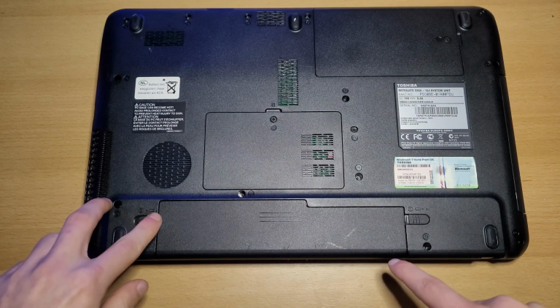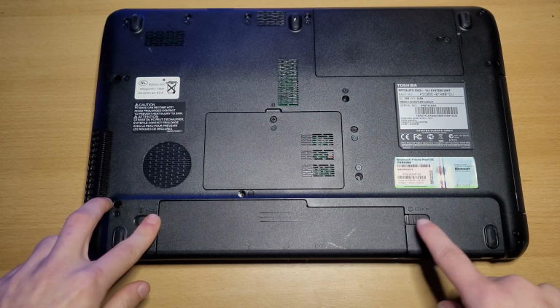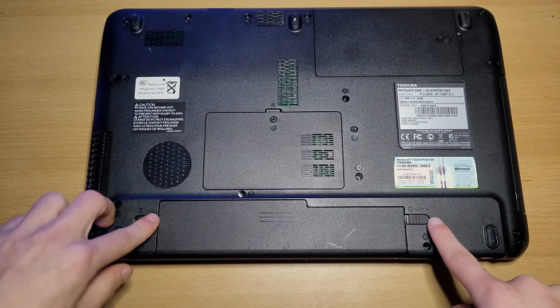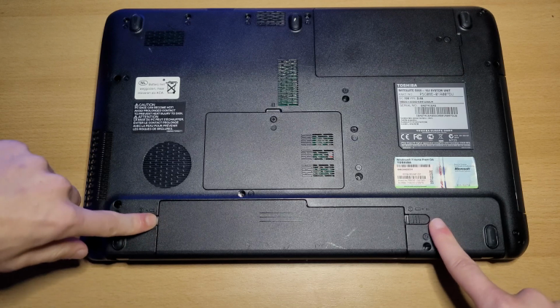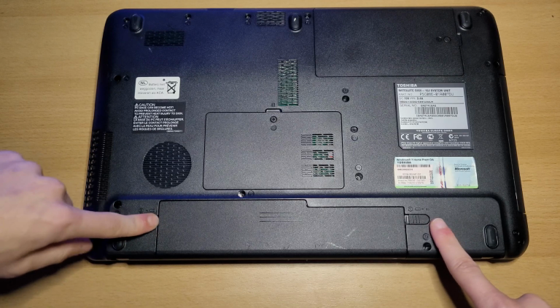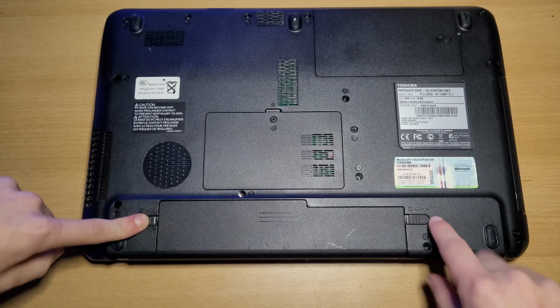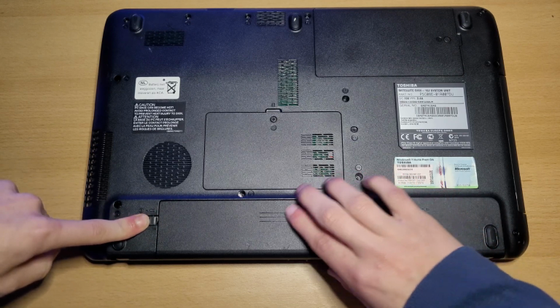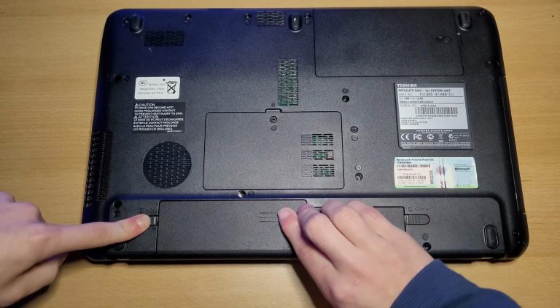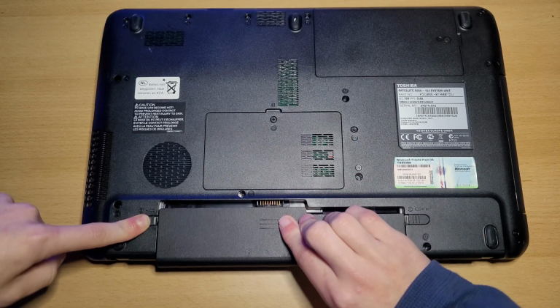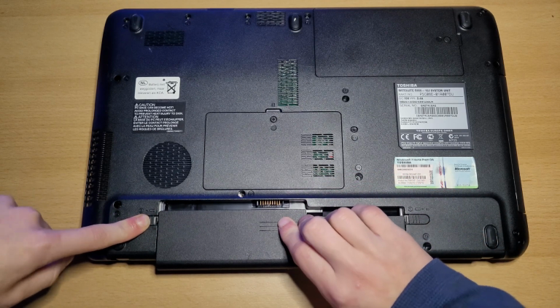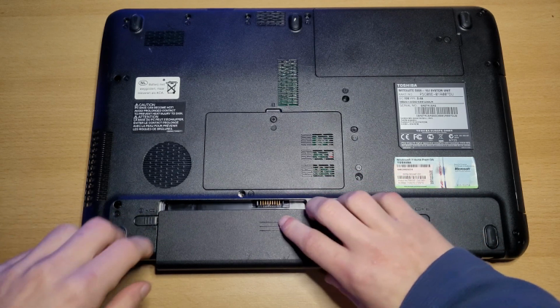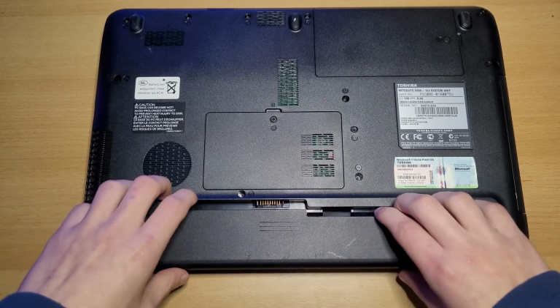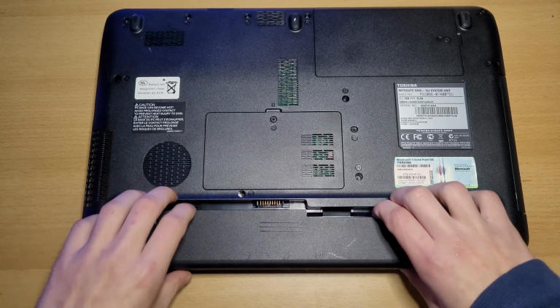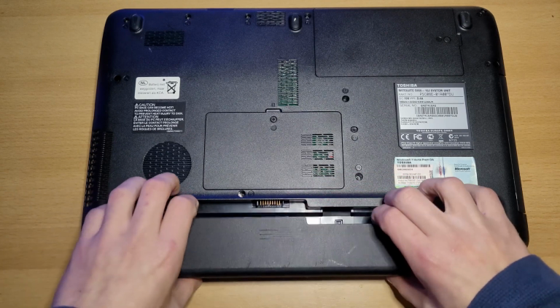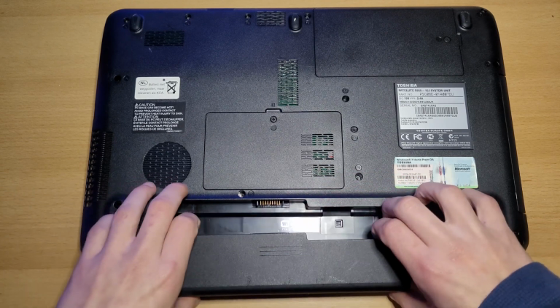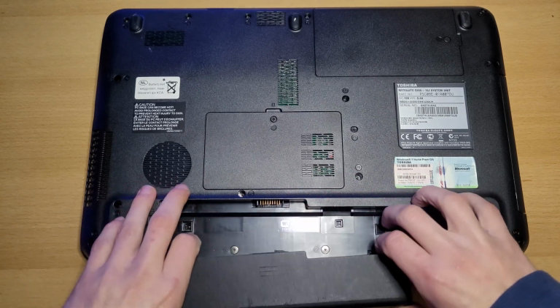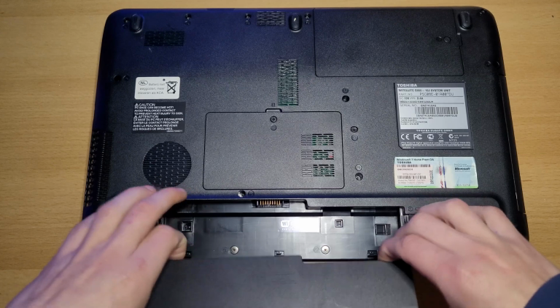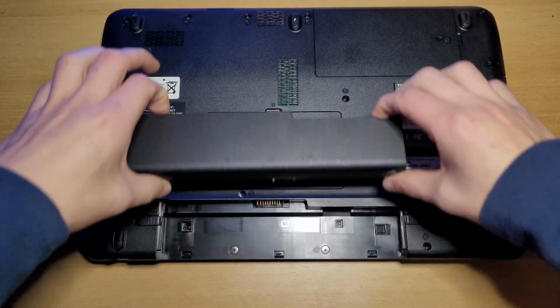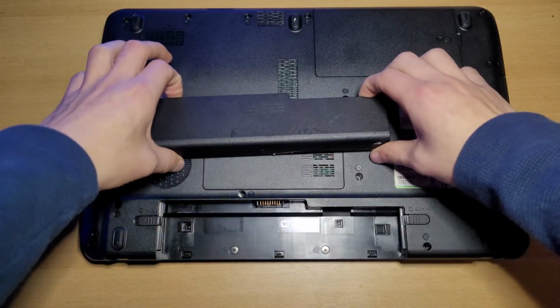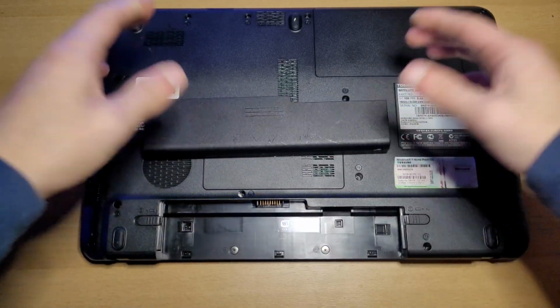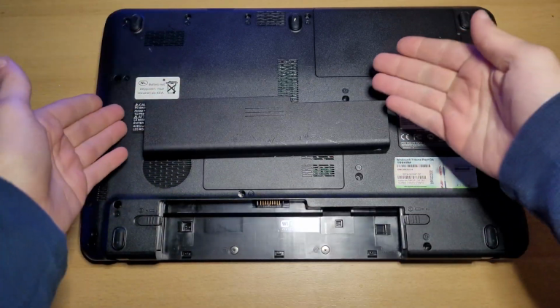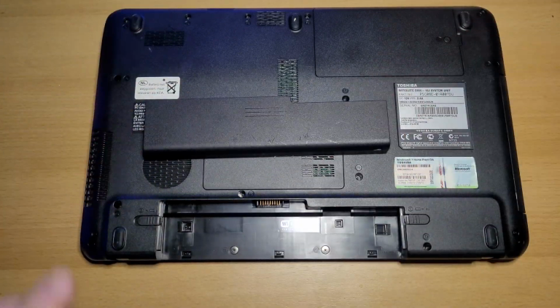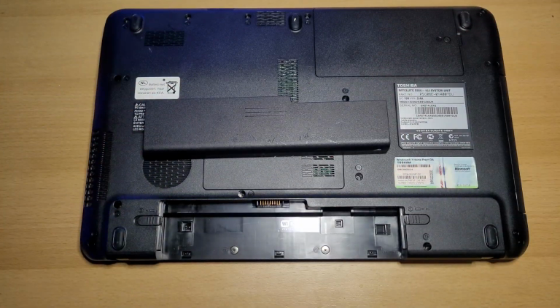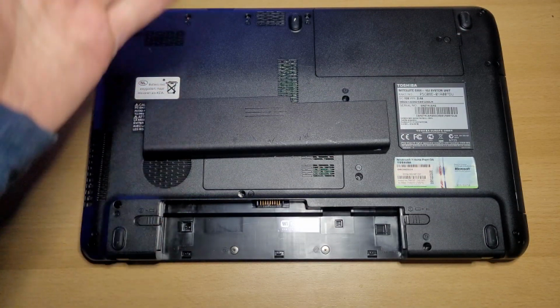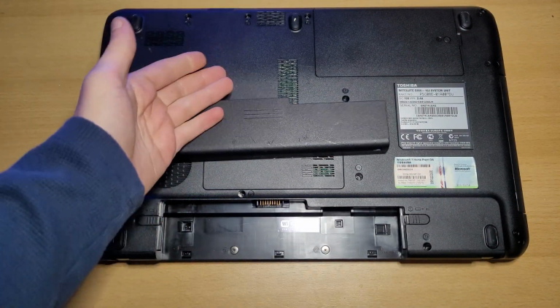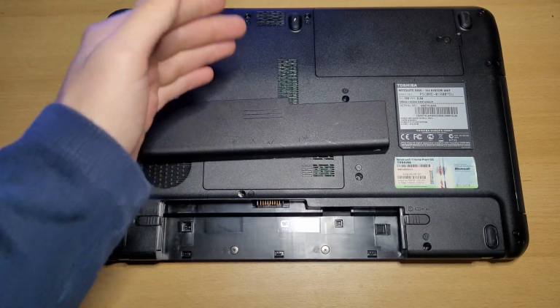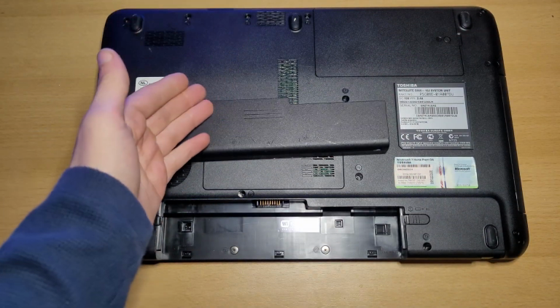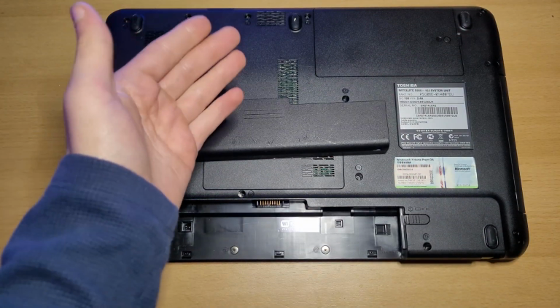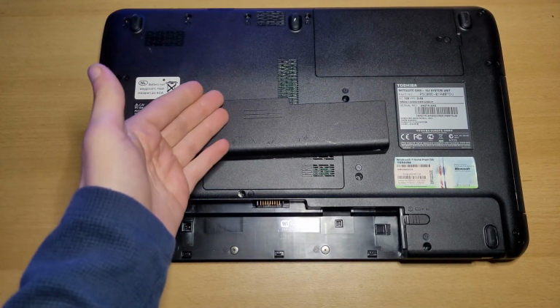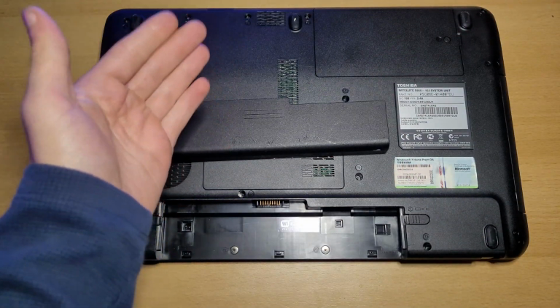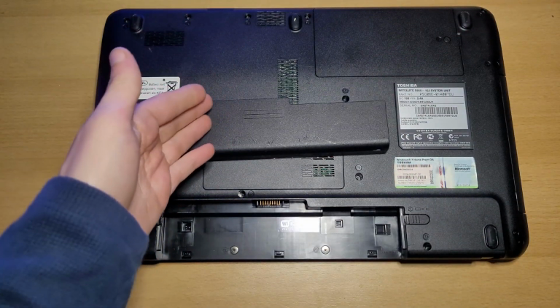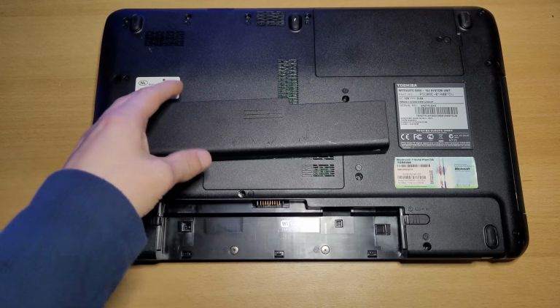And then, while holding this switch, you can take out the battery. And that is how you remove the battery in your Toshiba Satellite C50 laptop.